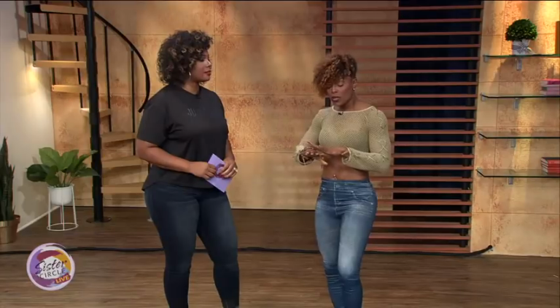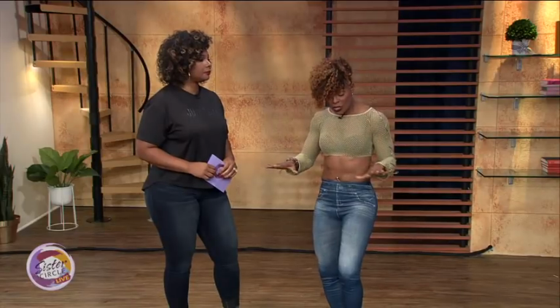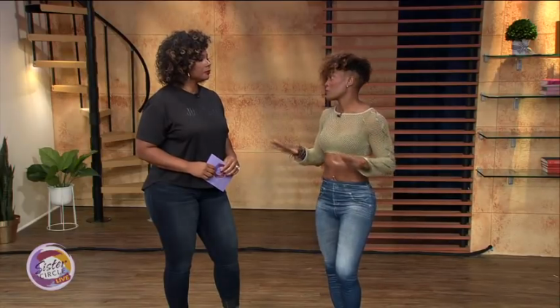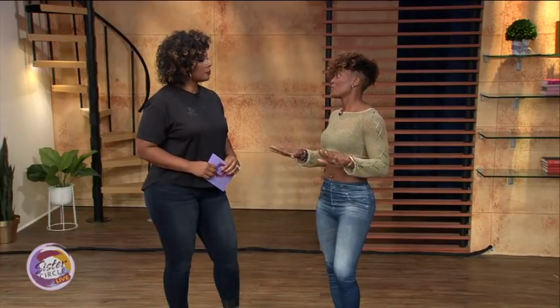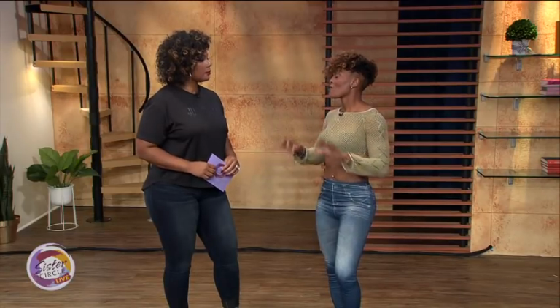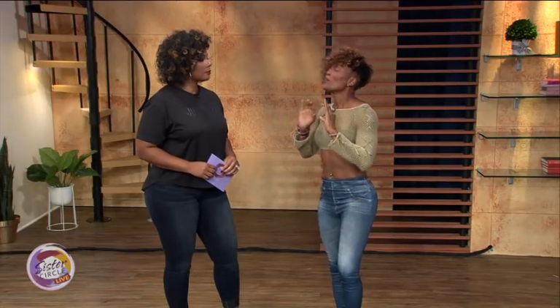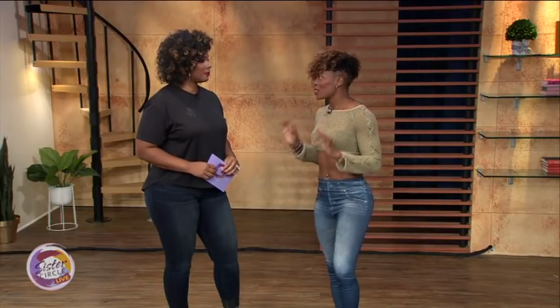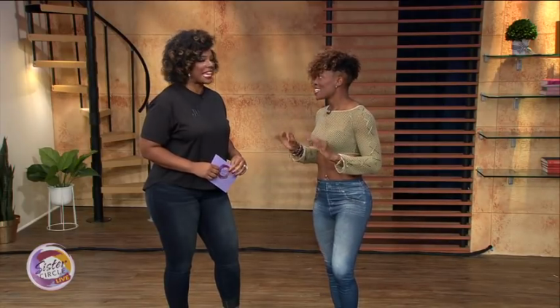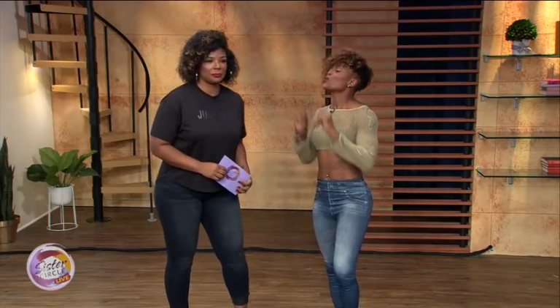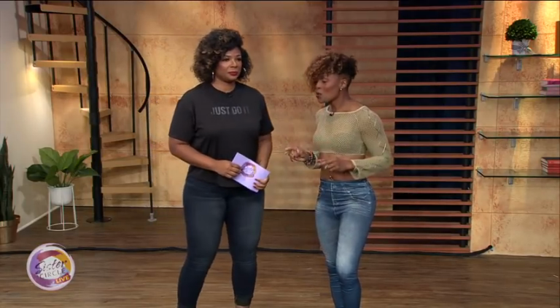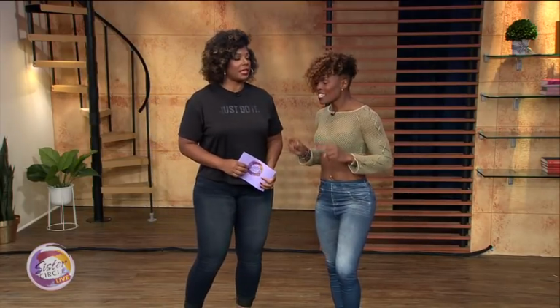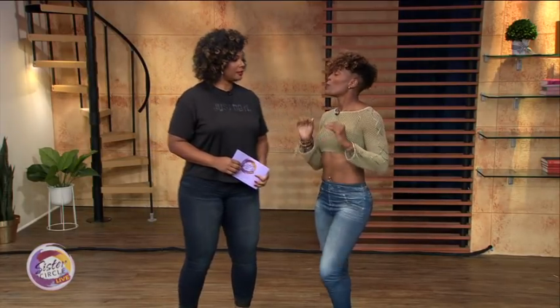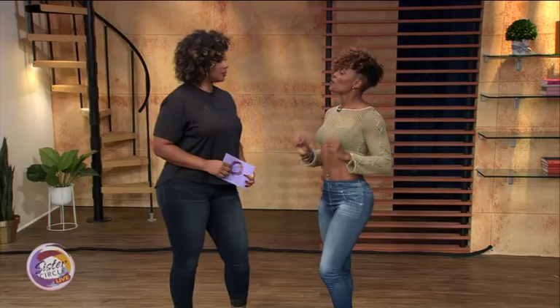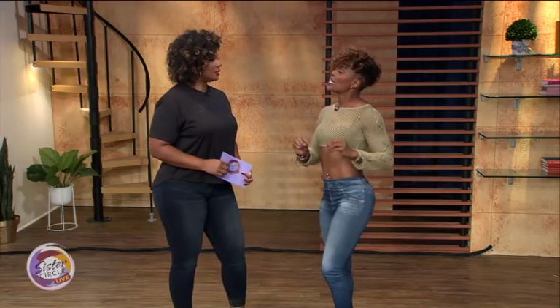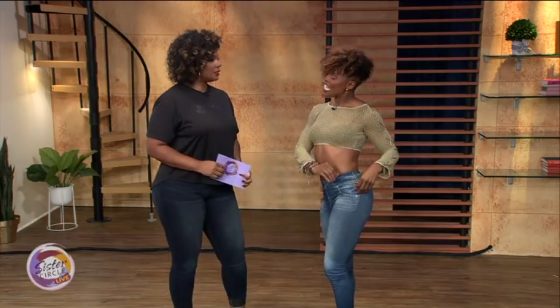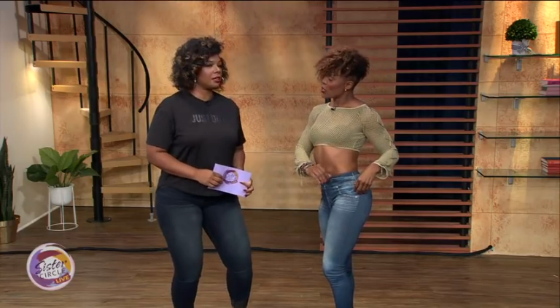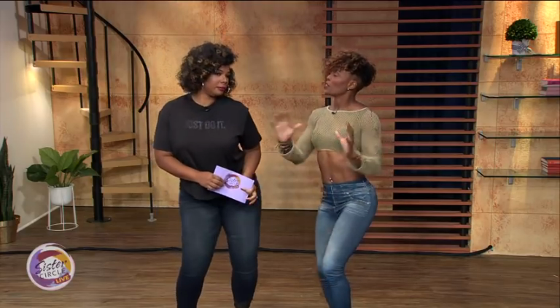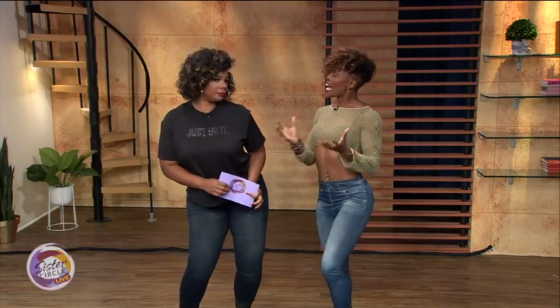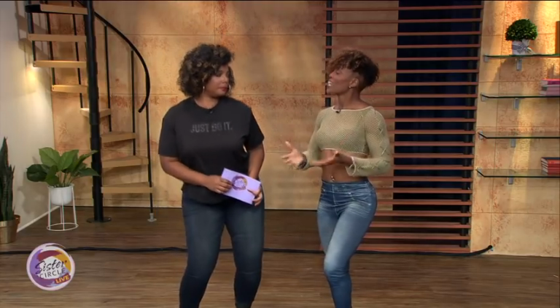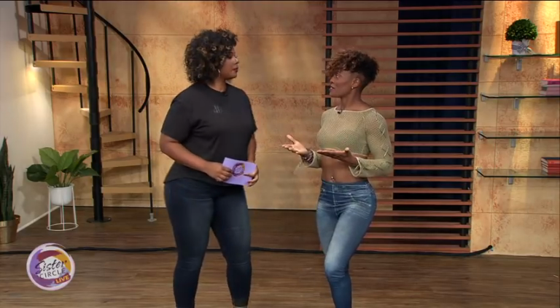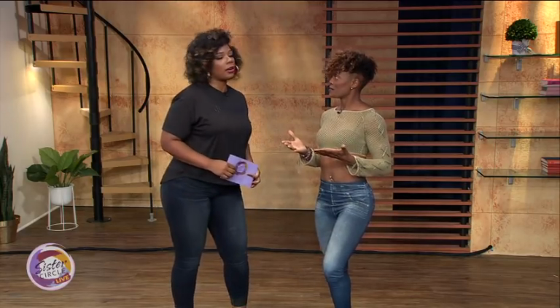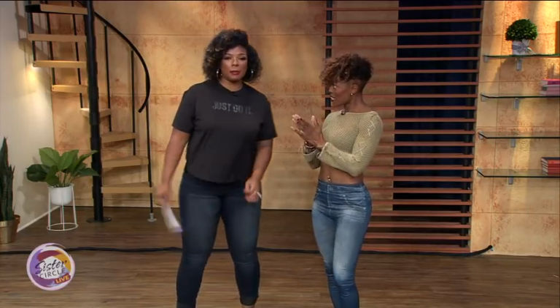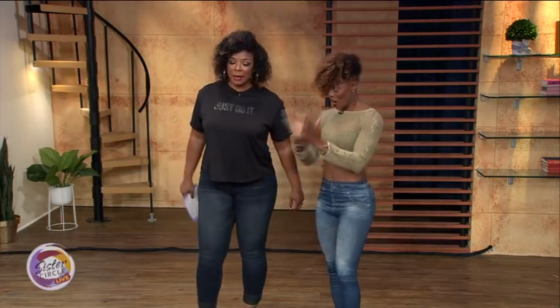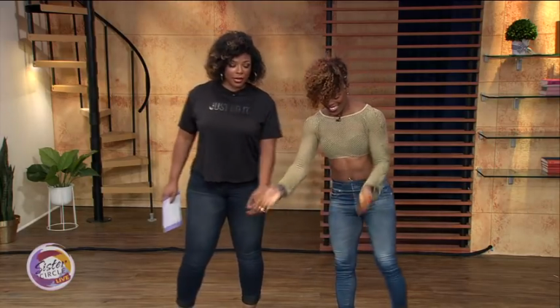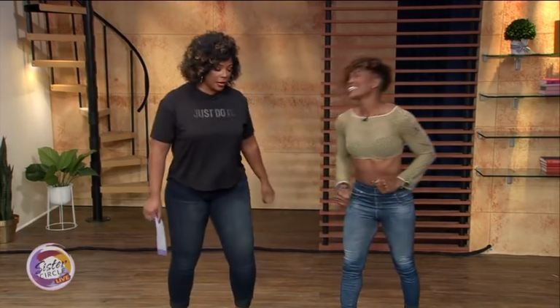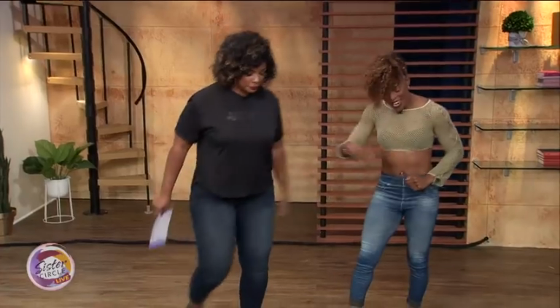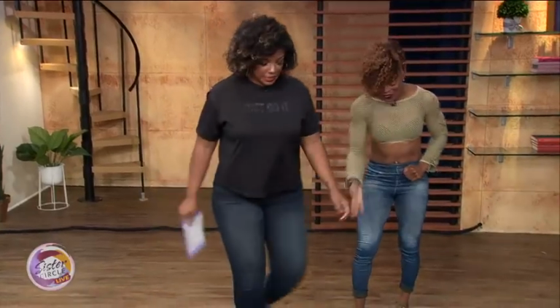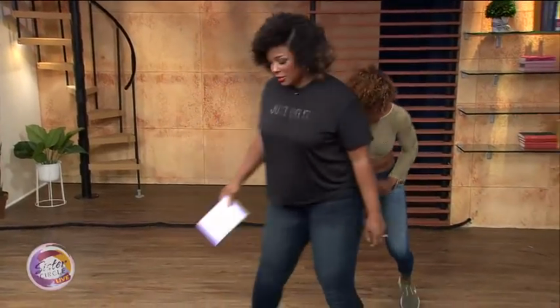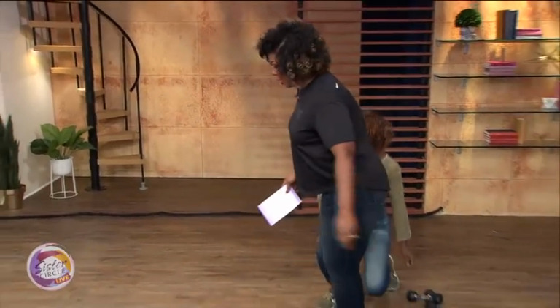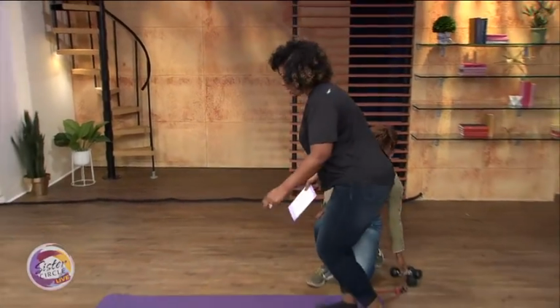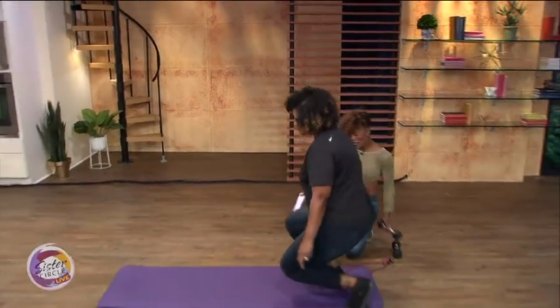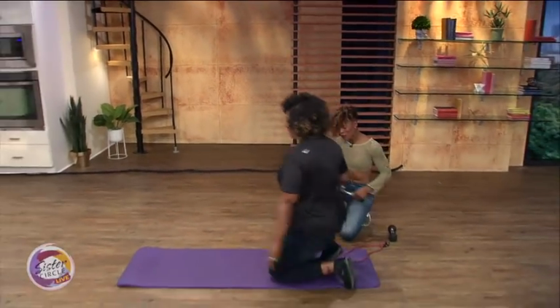These exercises I'm going to show you today have minimal risk. You will sweat, your butt will feel tender, but it will get tighter and lifted. Come on to the floor.